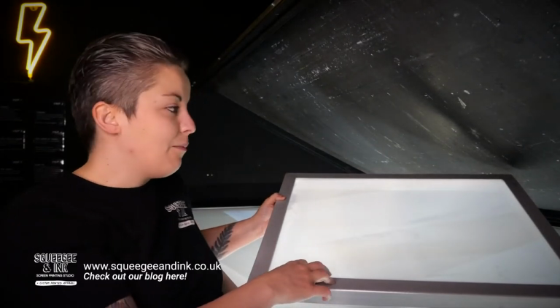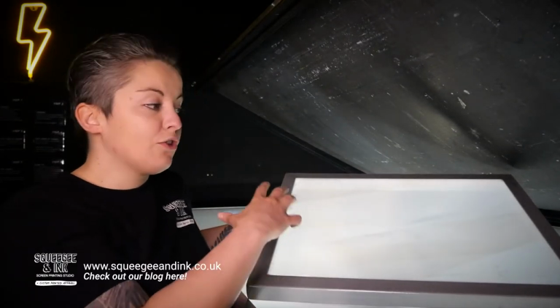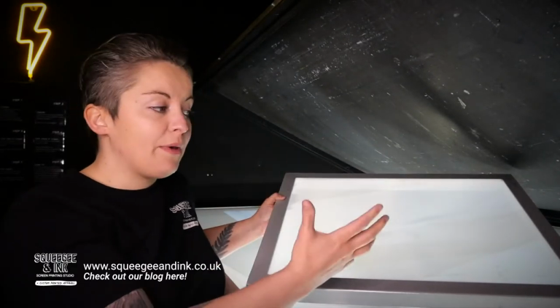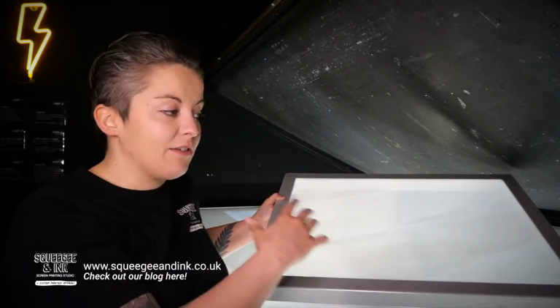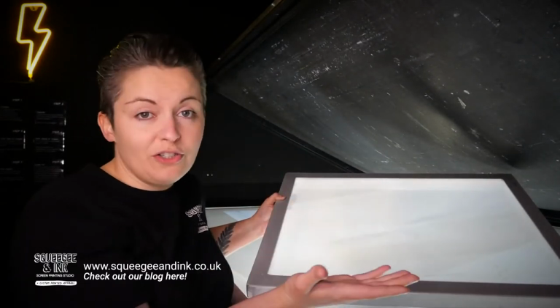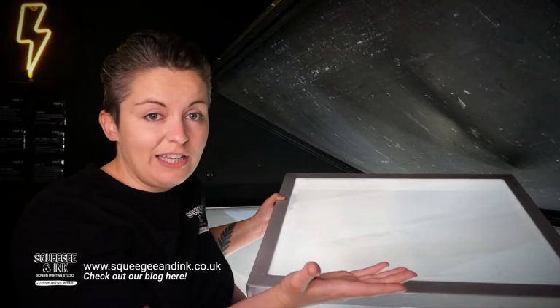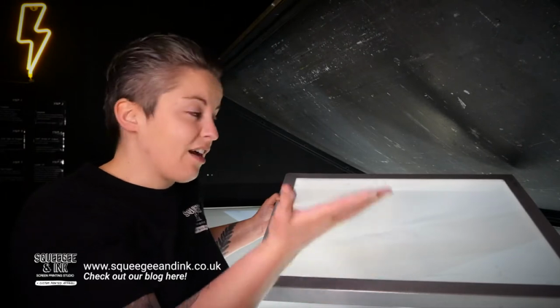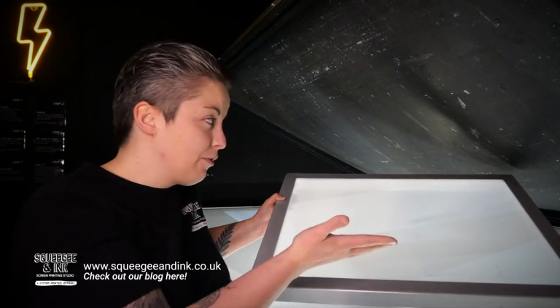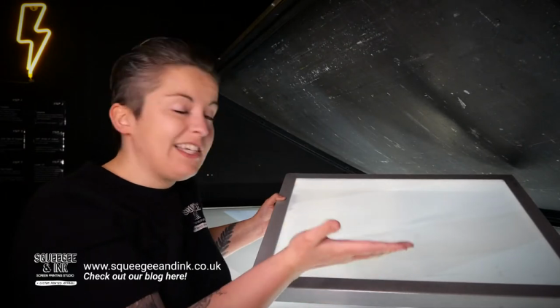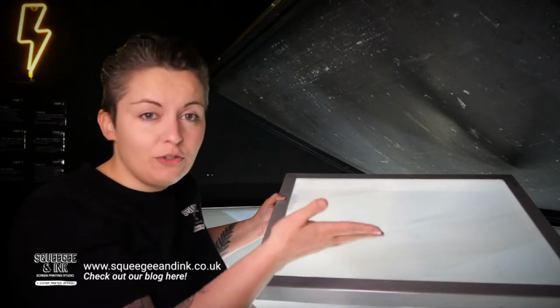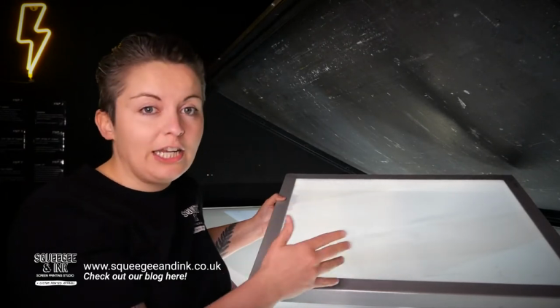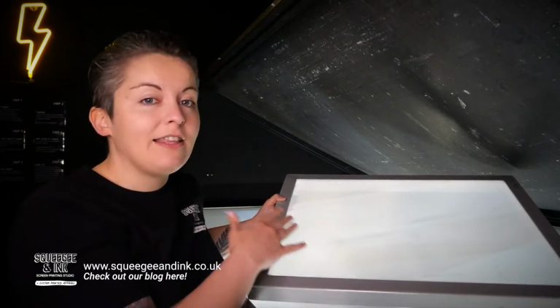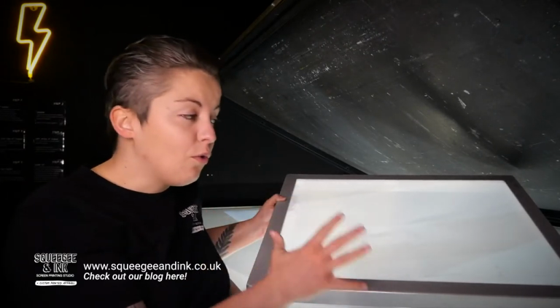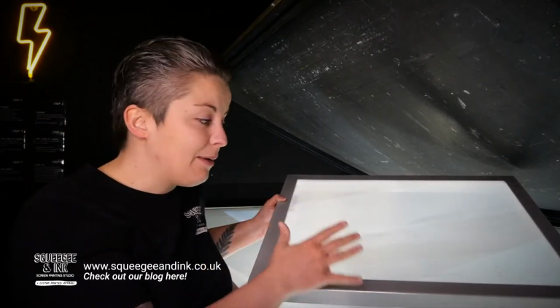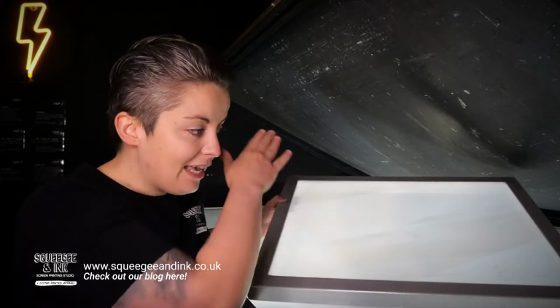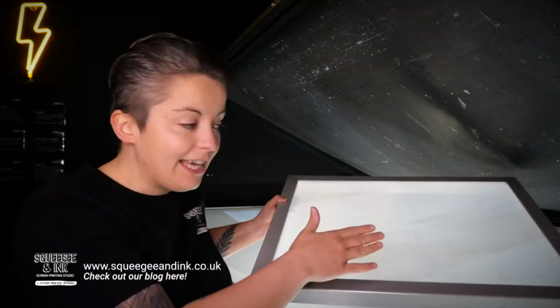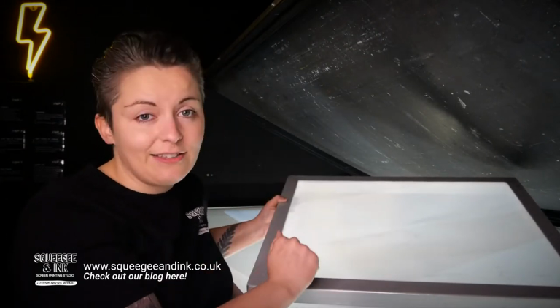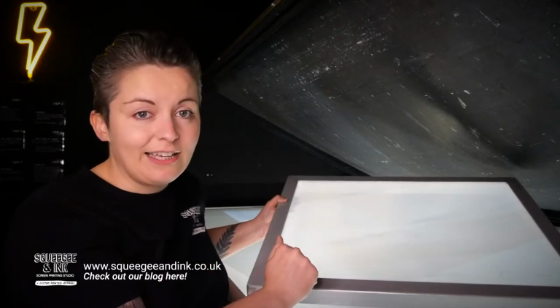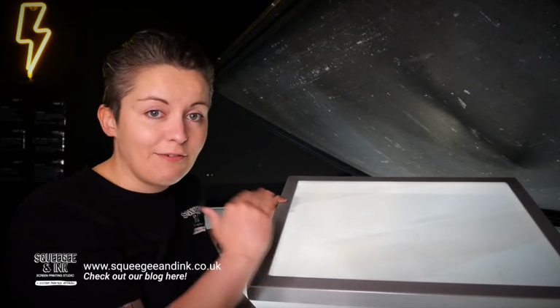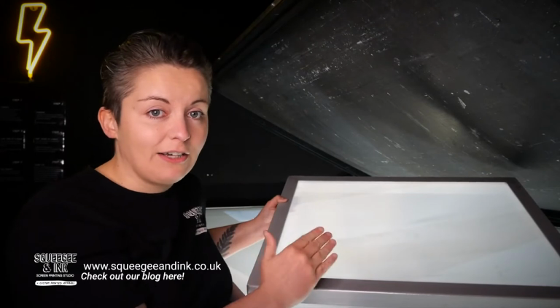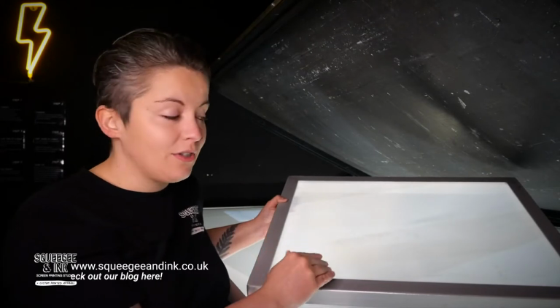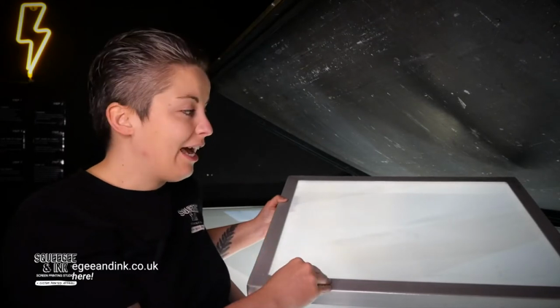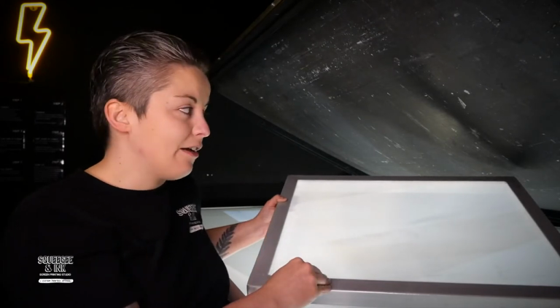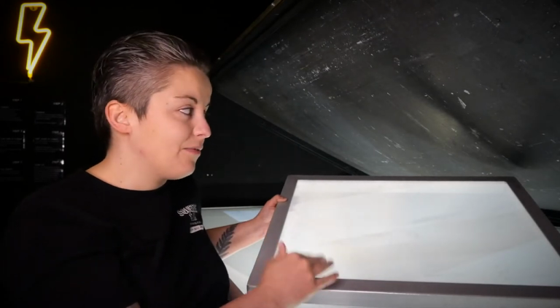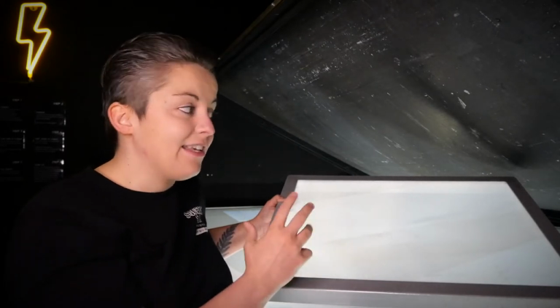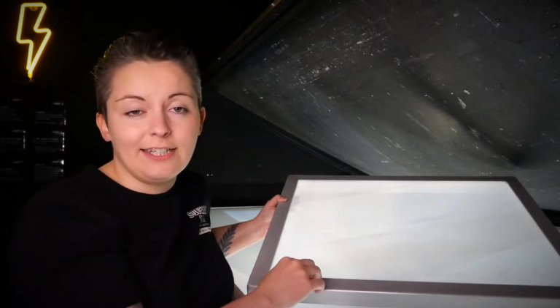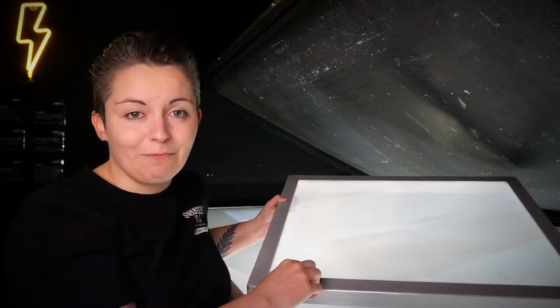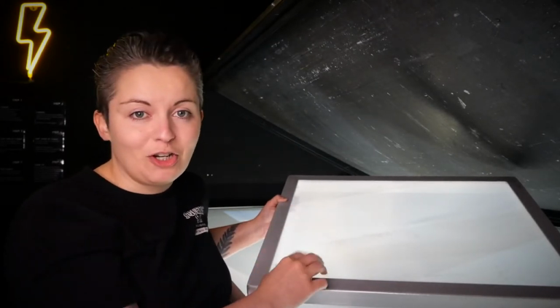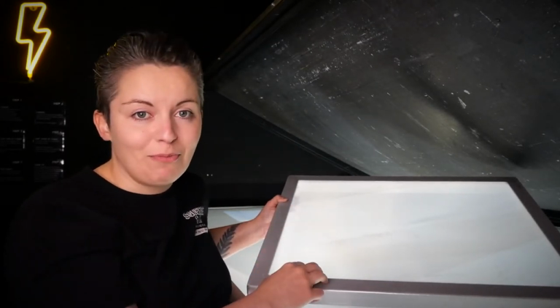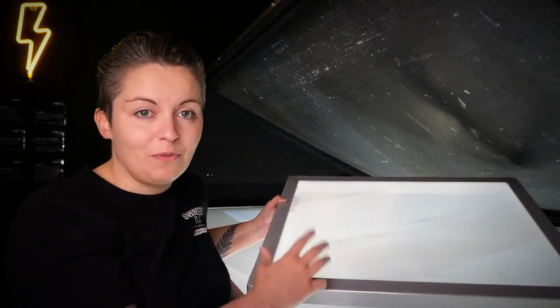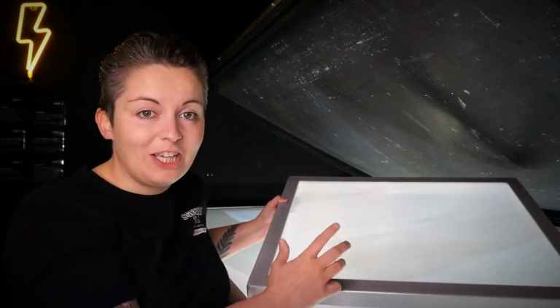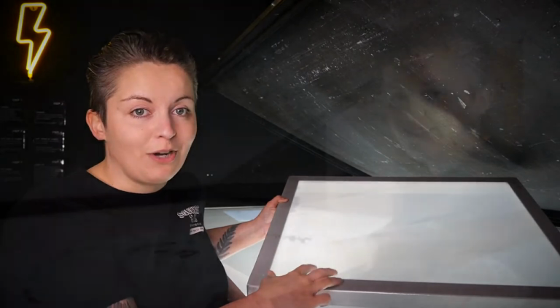If you're swapping in some wooden screens, a couple of old screens and a new screen, they're all going to be laying down that ink at different angles, and that is going to lead to some registration problems when you get on press.